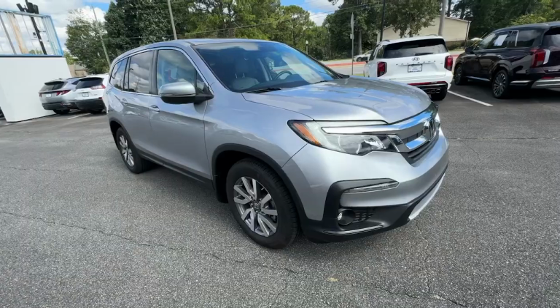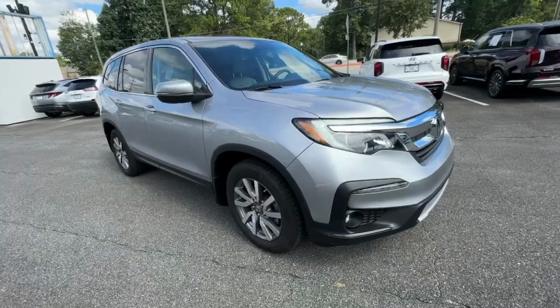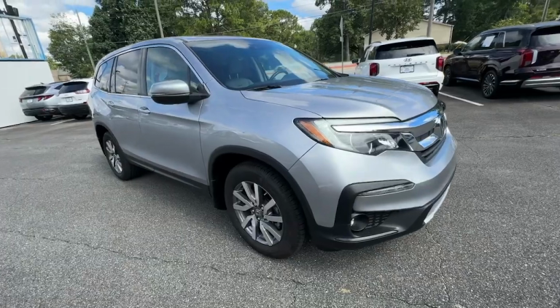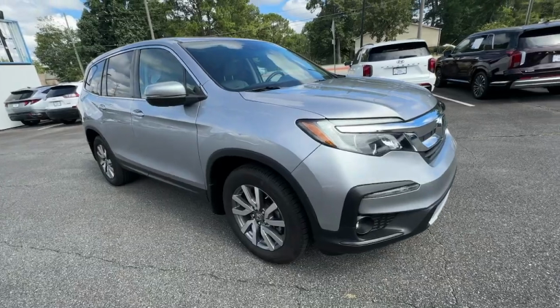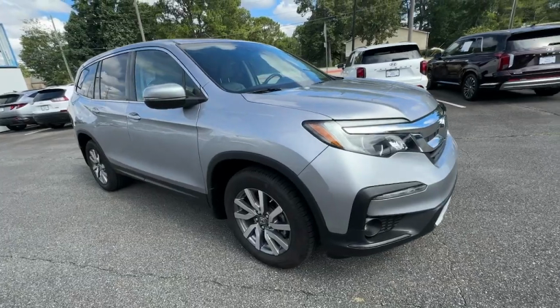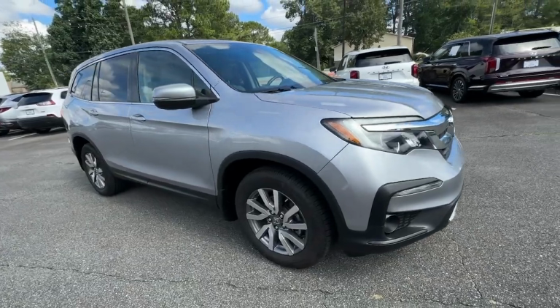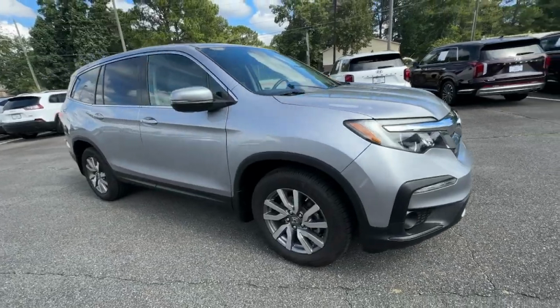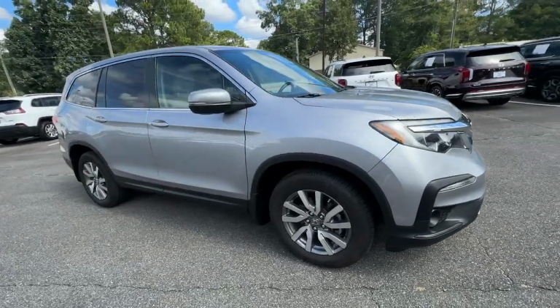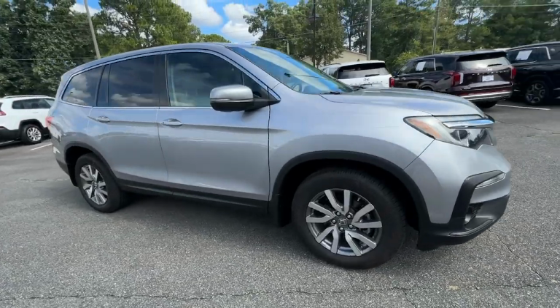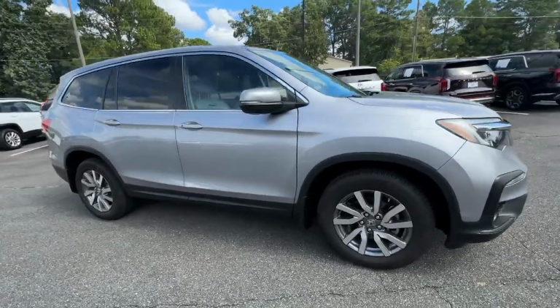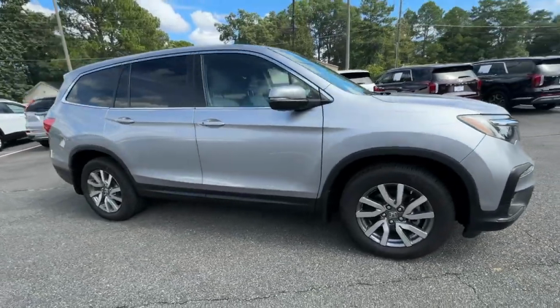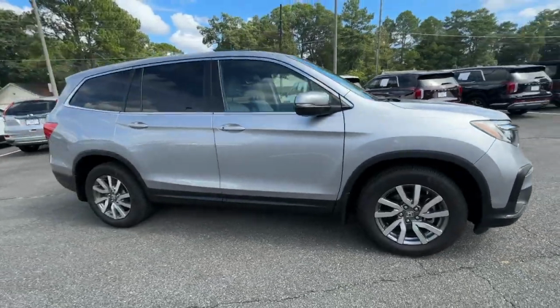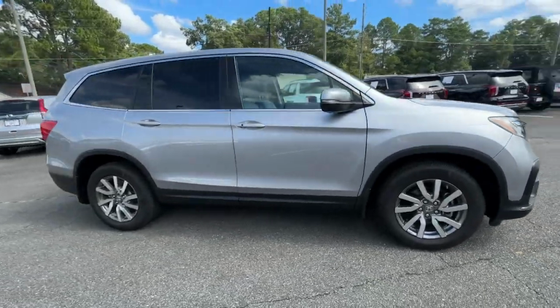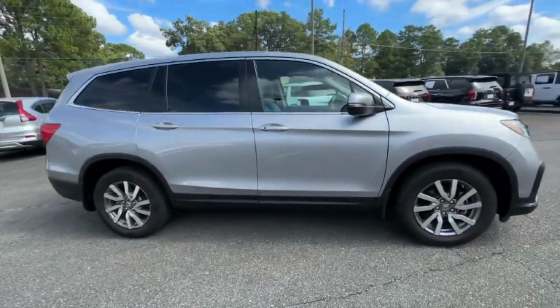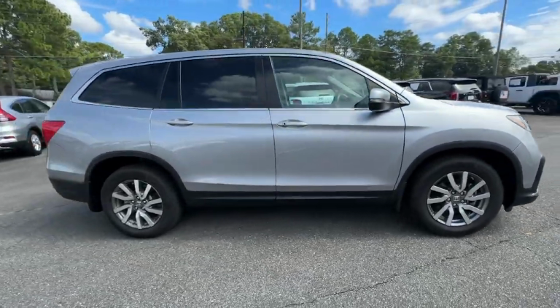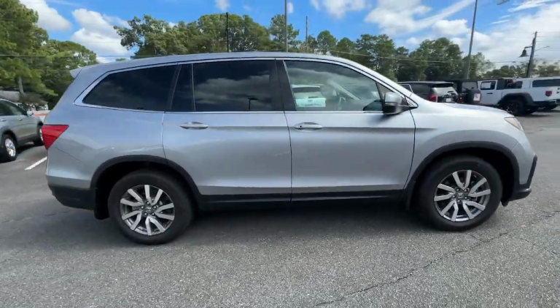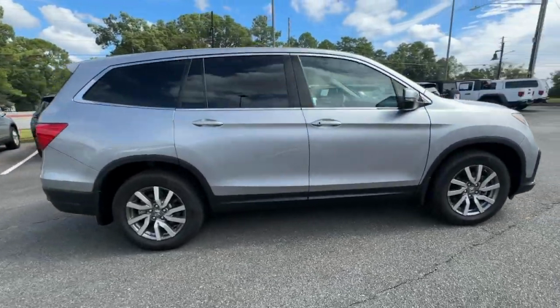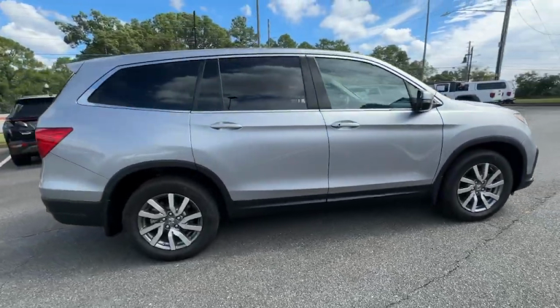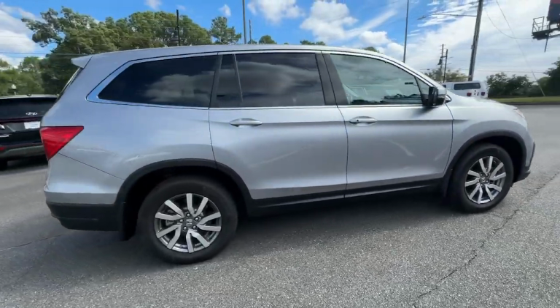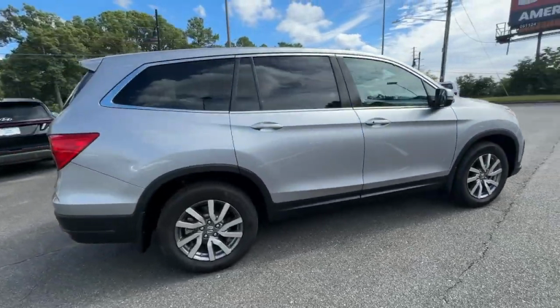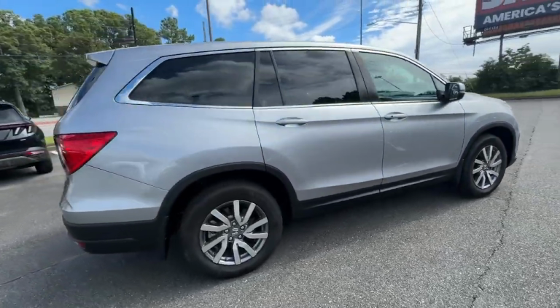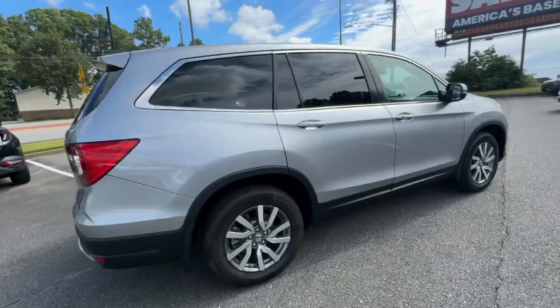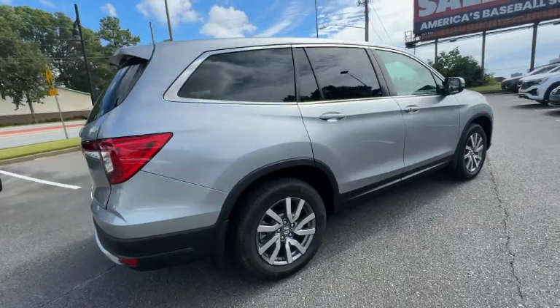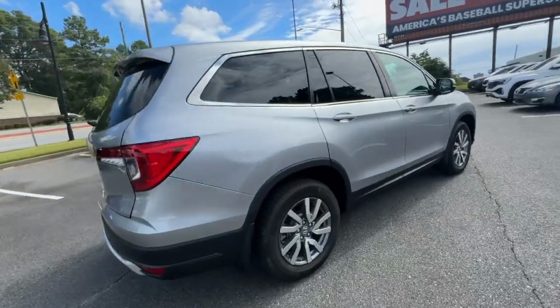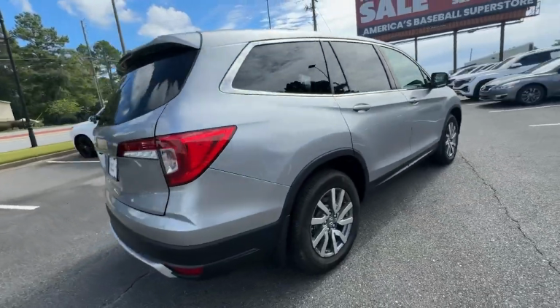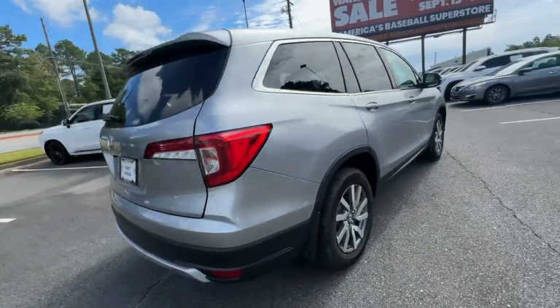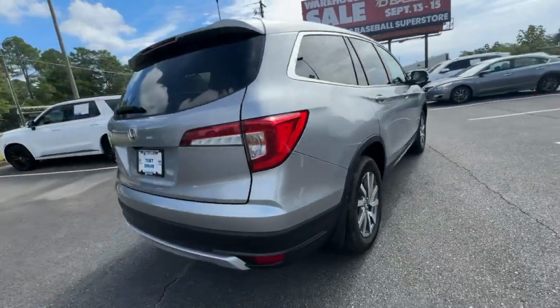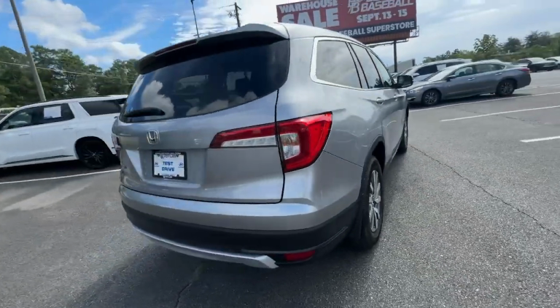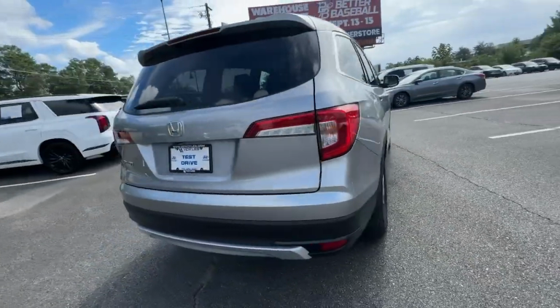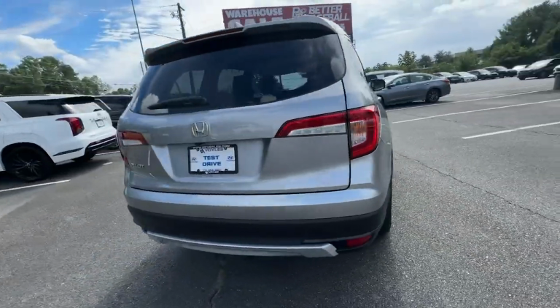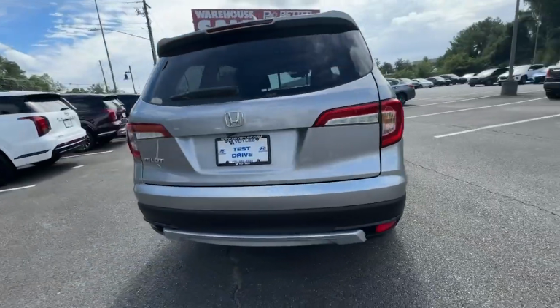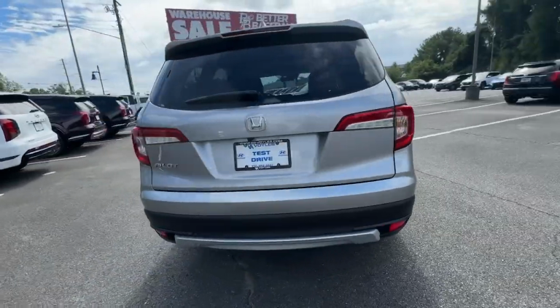Go home happy with the 2019 Honda Pilot. With less than 50,000 miles on the odometer, this vehicle stands out from the rest.